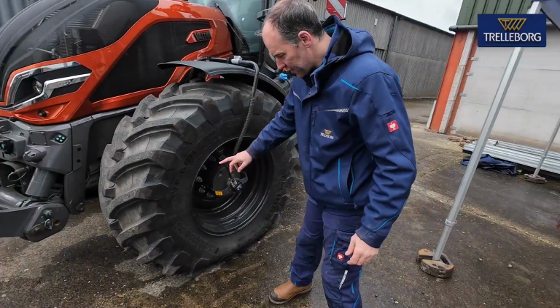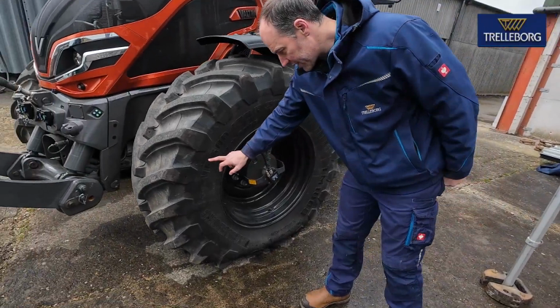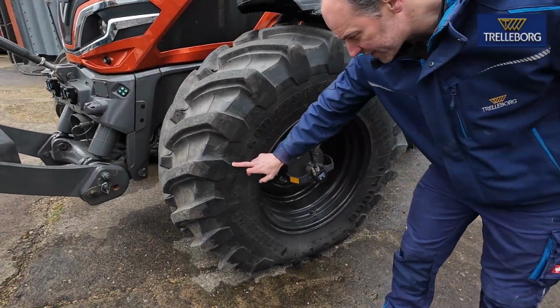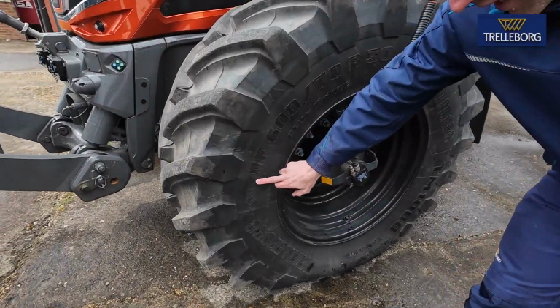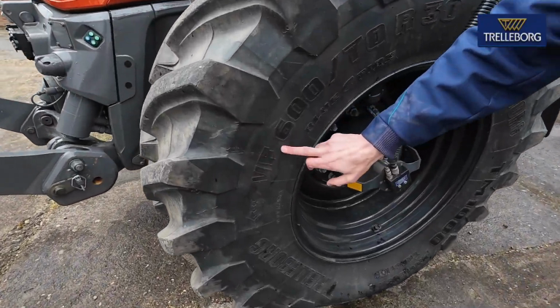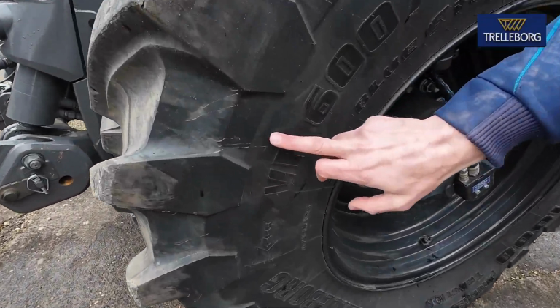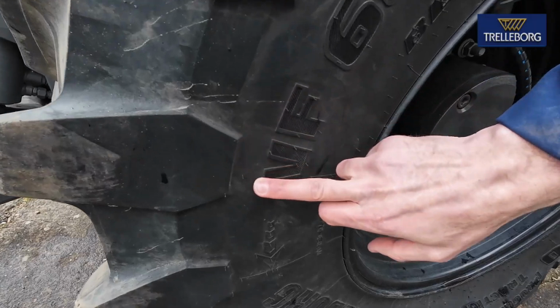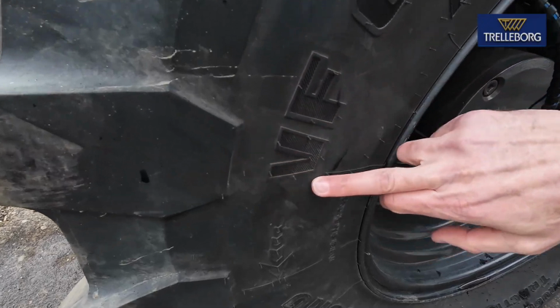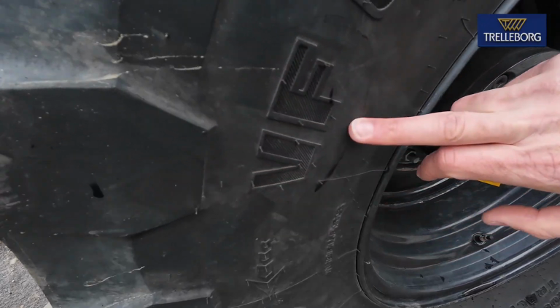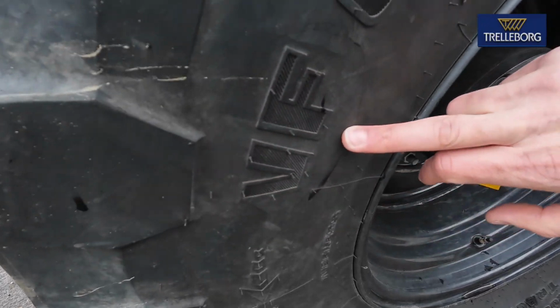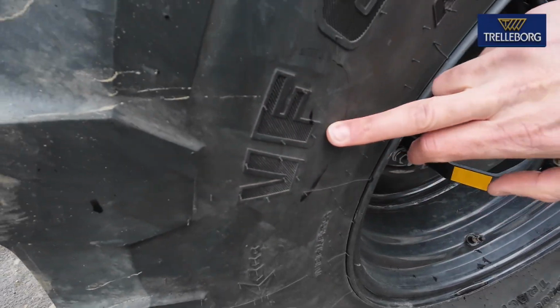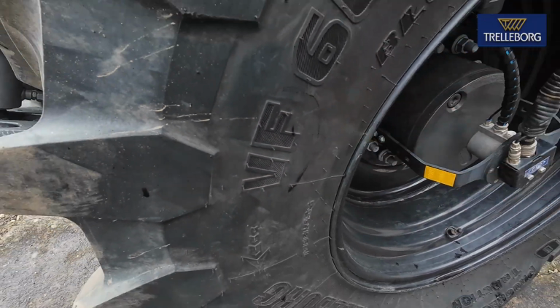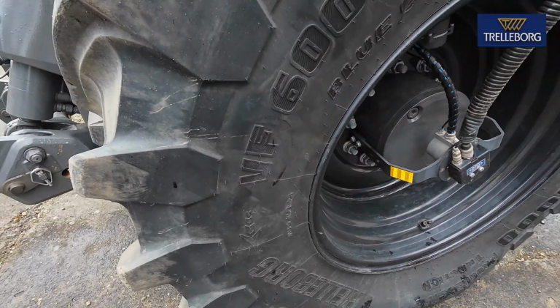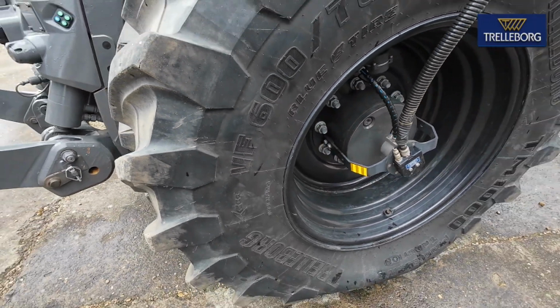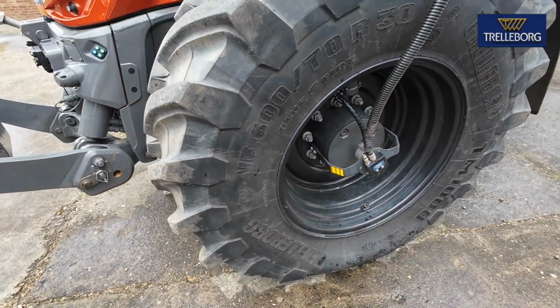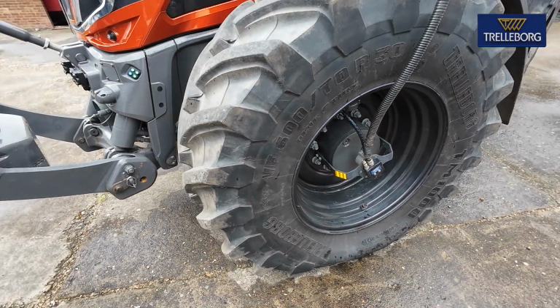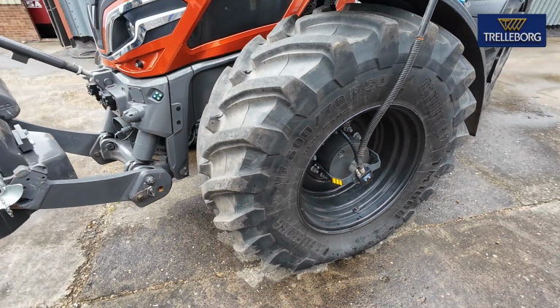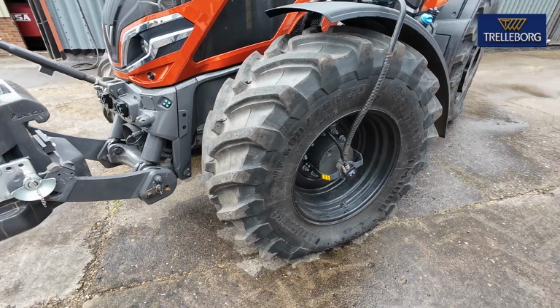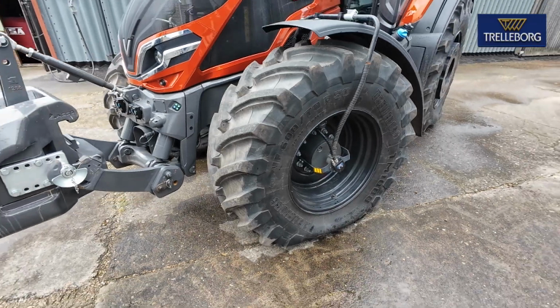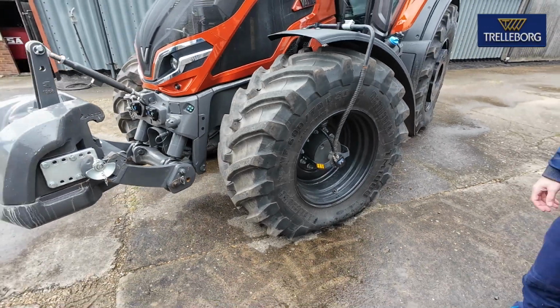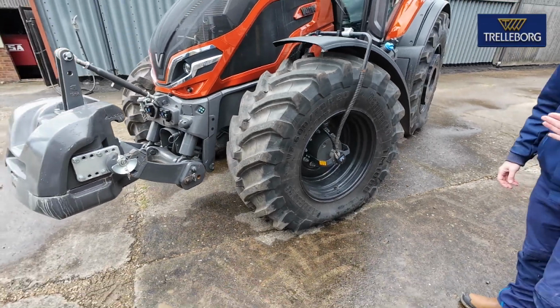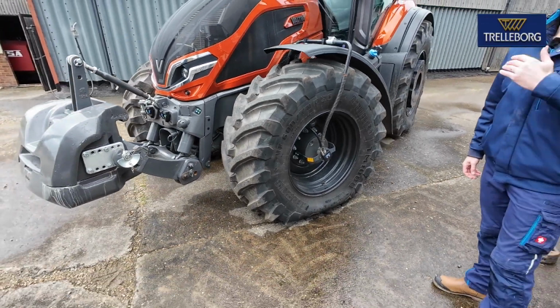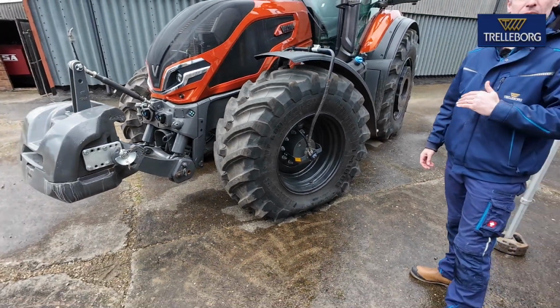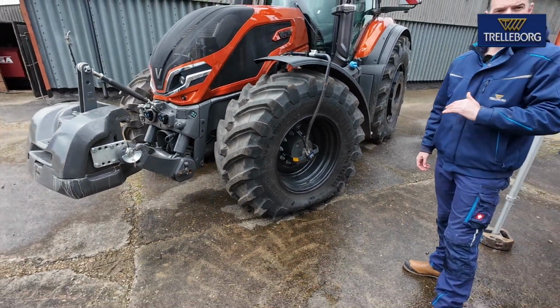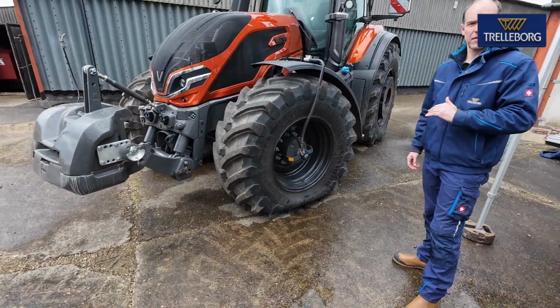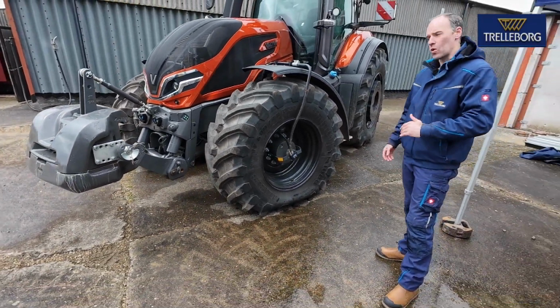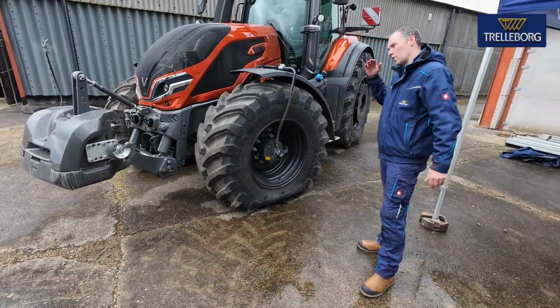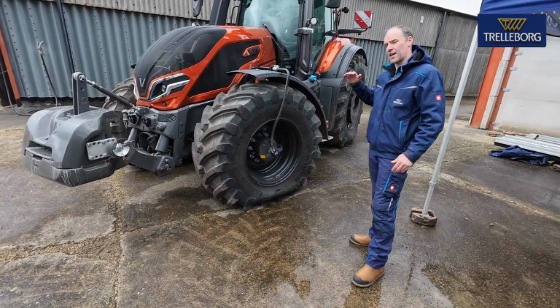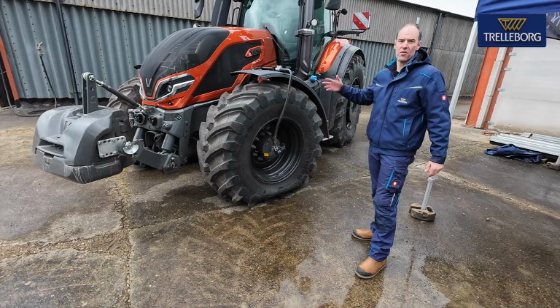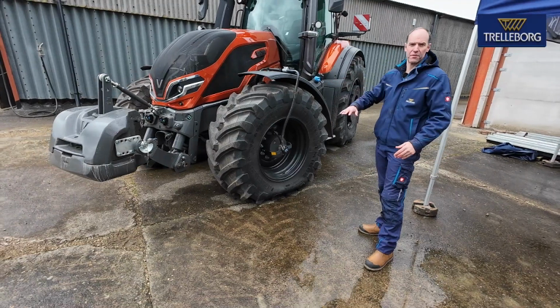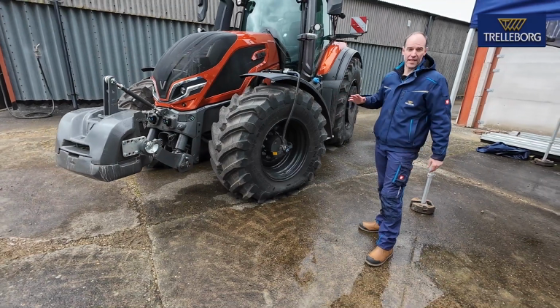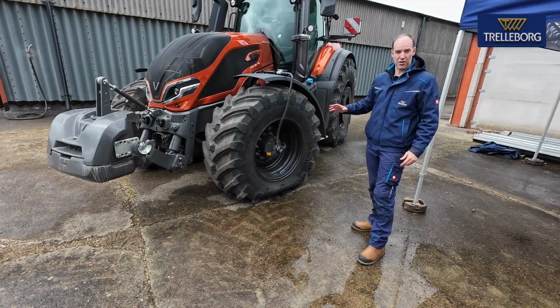These two little letters here — industry standard — the VF, which stands for Very High Flexion. That gives you 40% more load carrying capacity at the same pressure, or the same load at up to 40% less pressure. So you get a lot more flexibility with that.